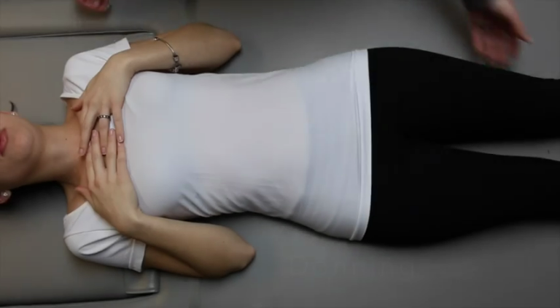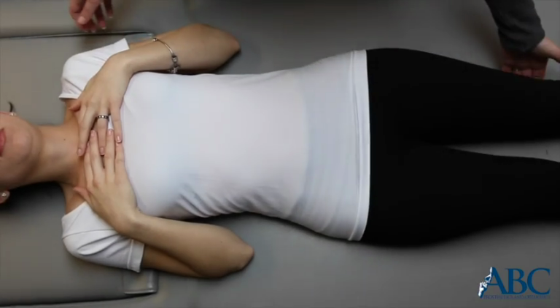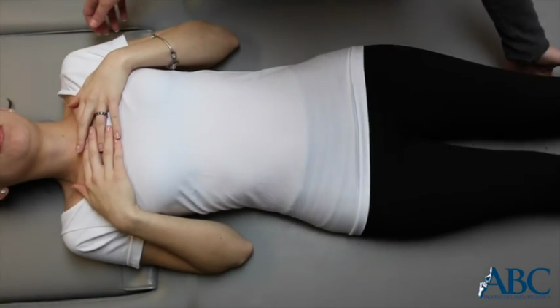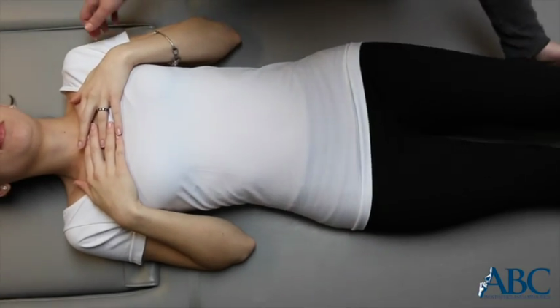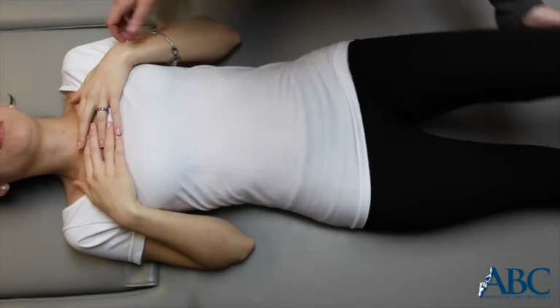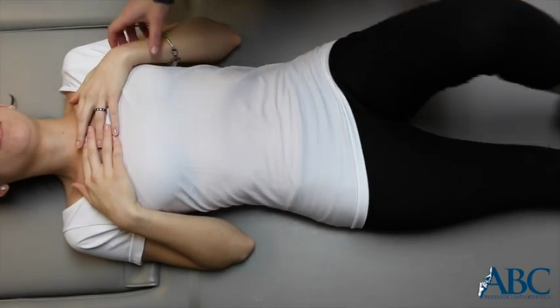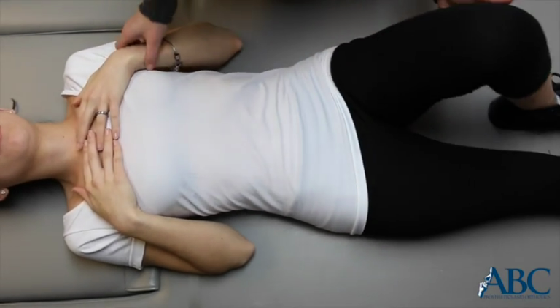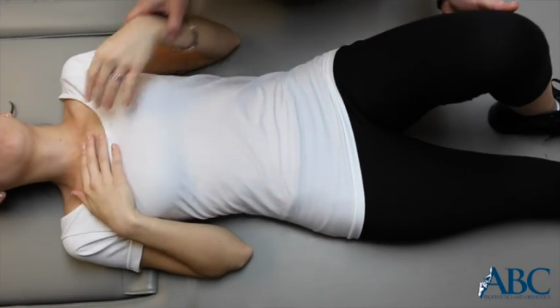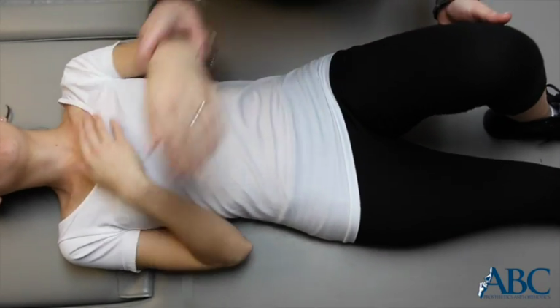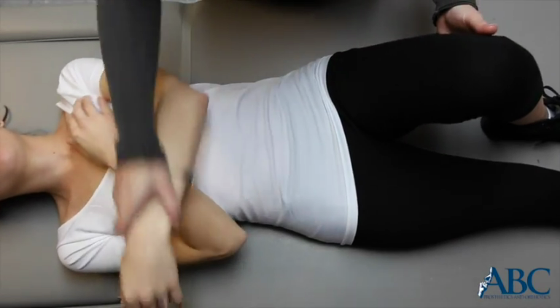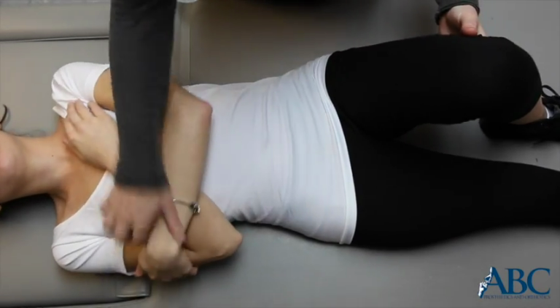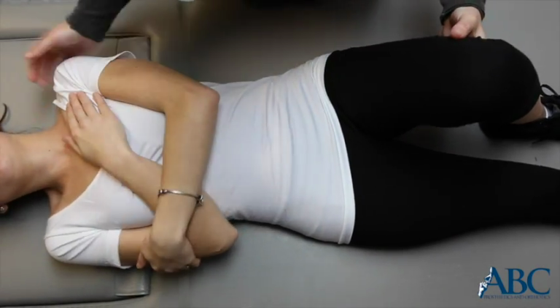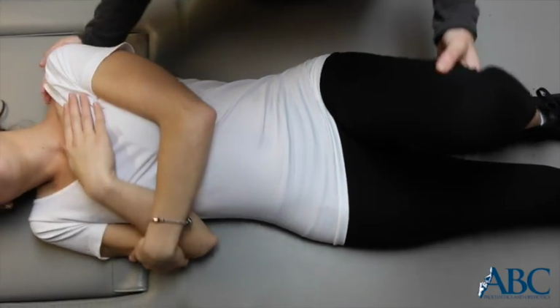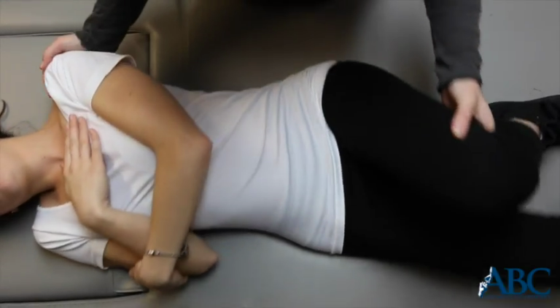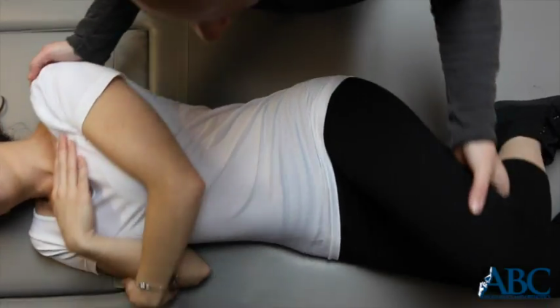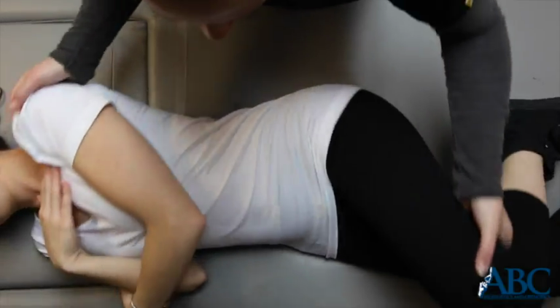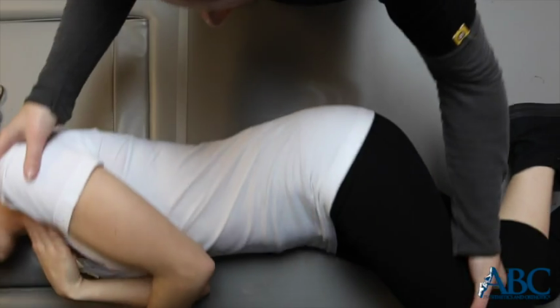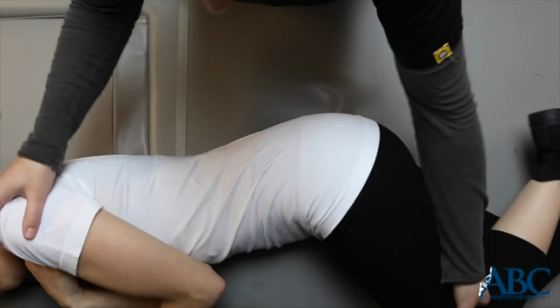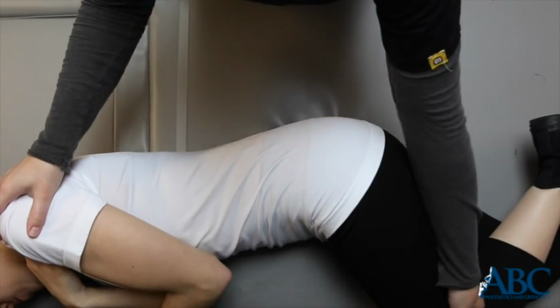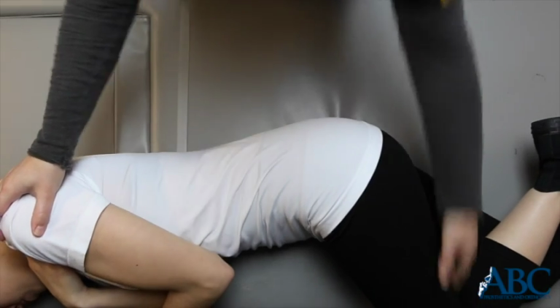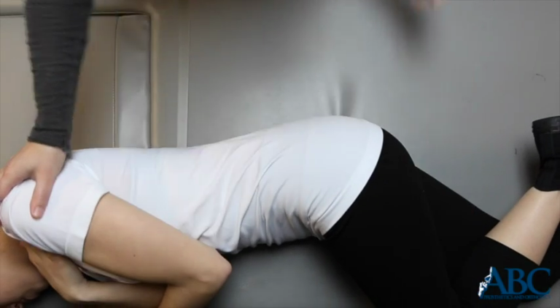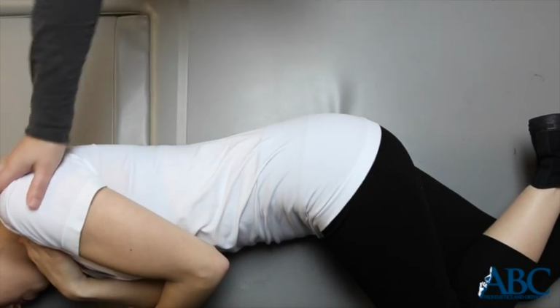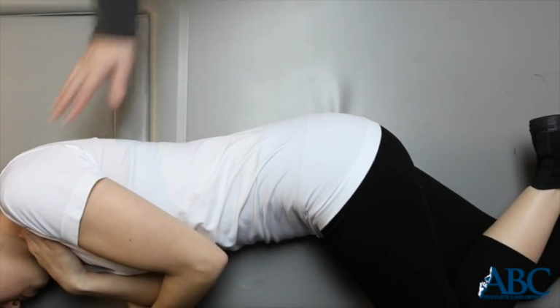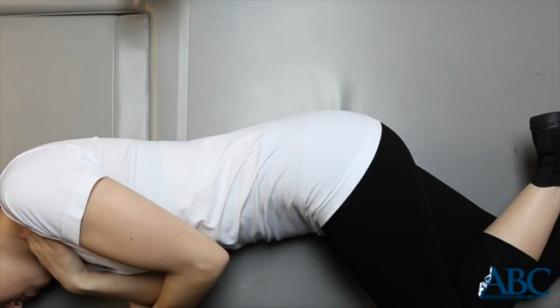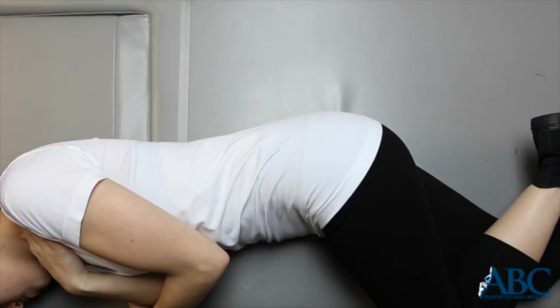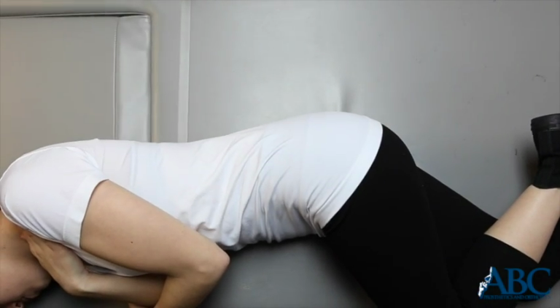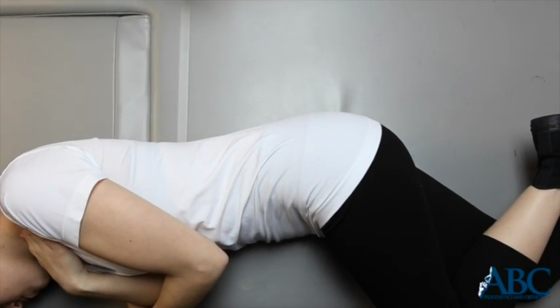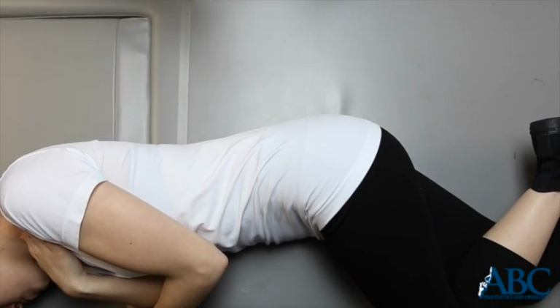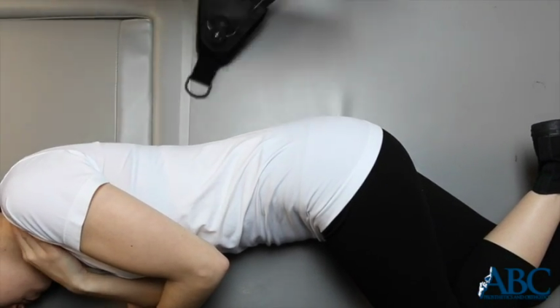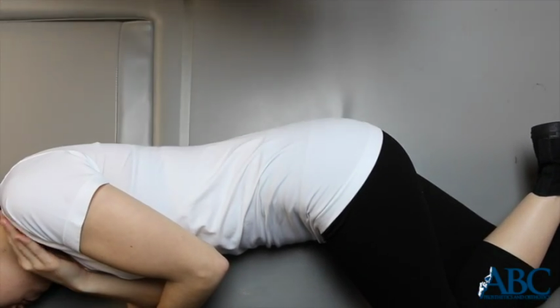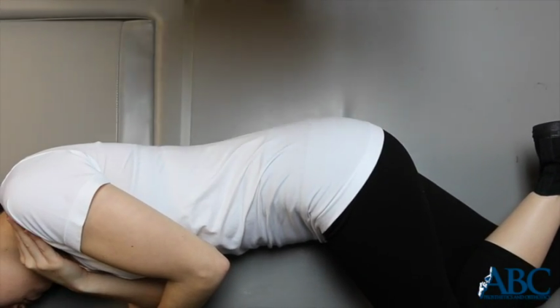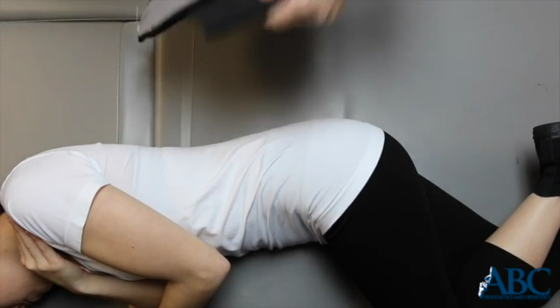Begin with the patient lying supine, or face up, on the bed. Position the back panel of the brace so the tag is facing up. Roll the patient onto their side.